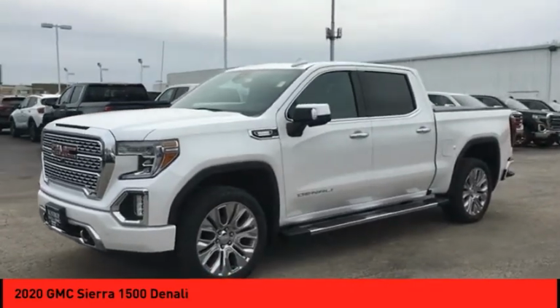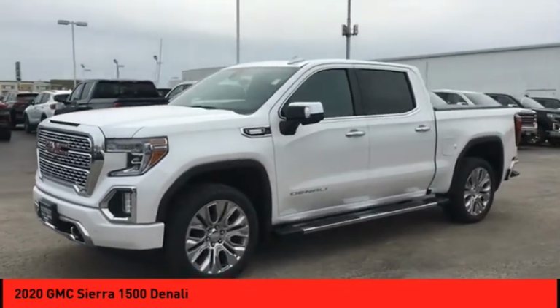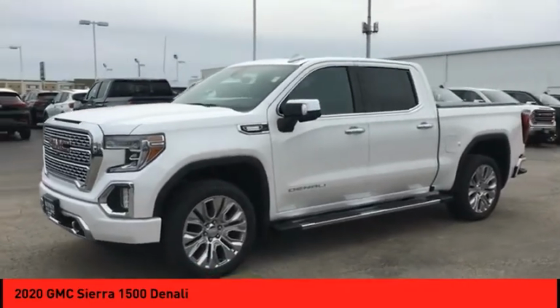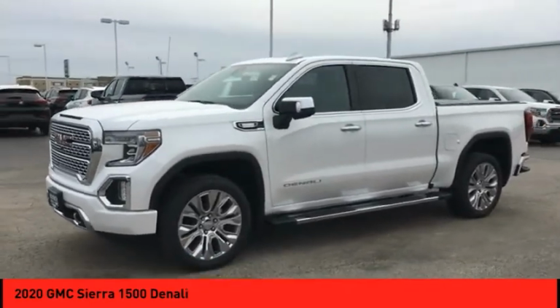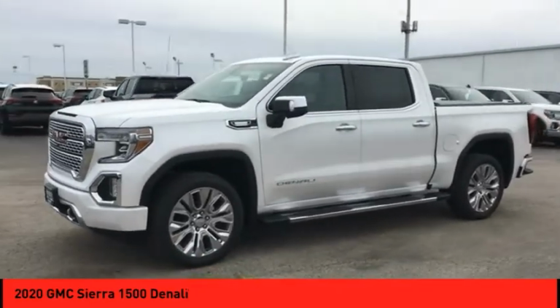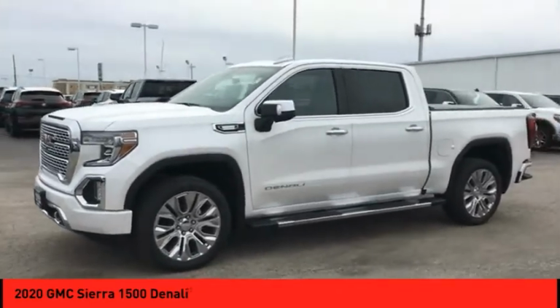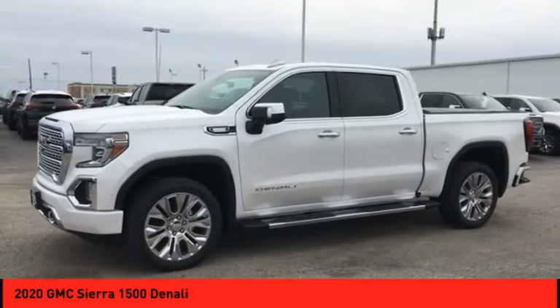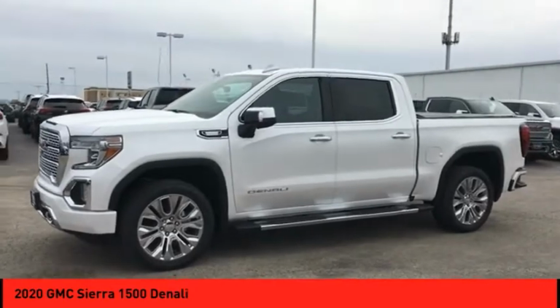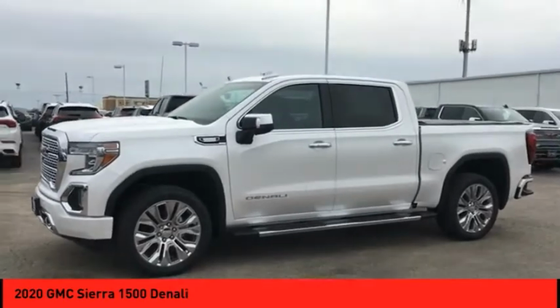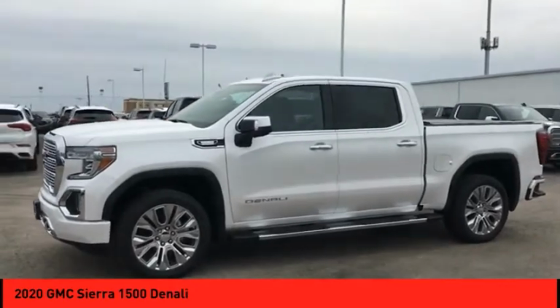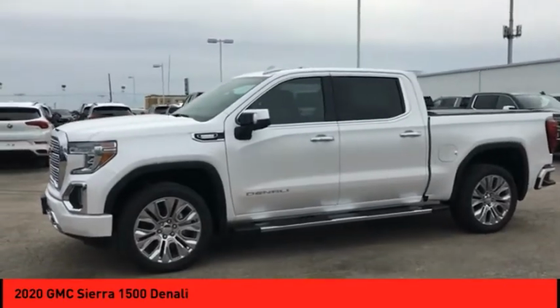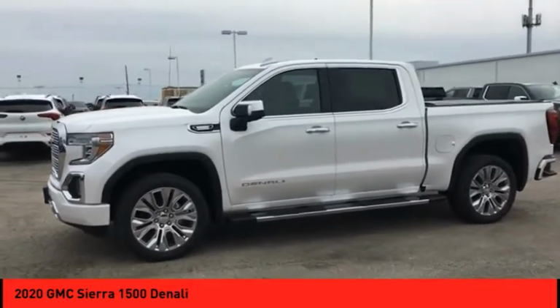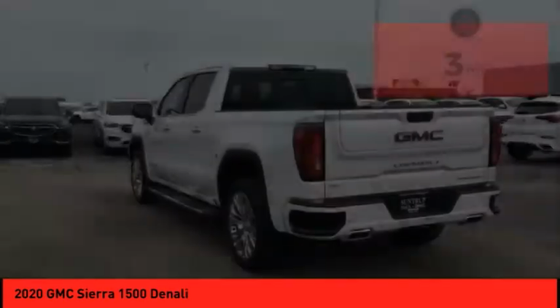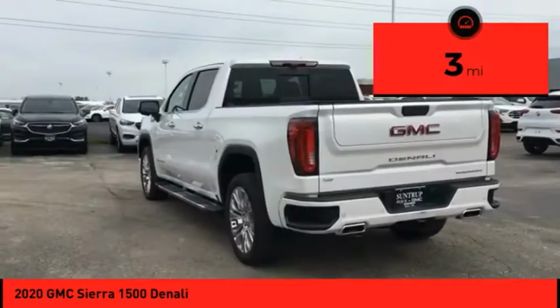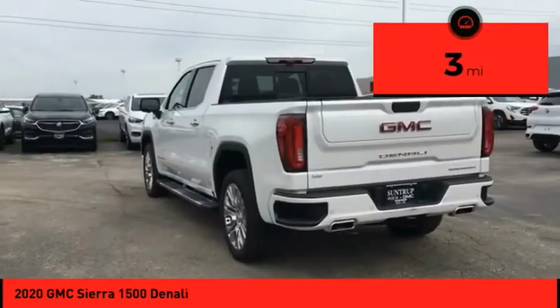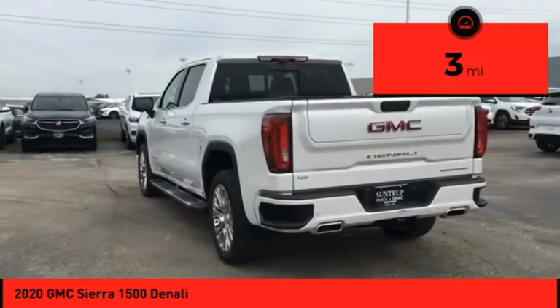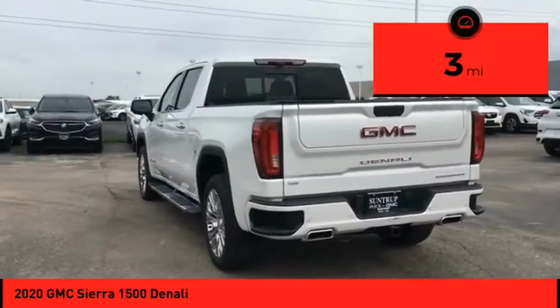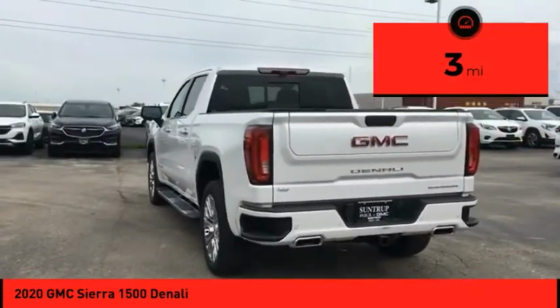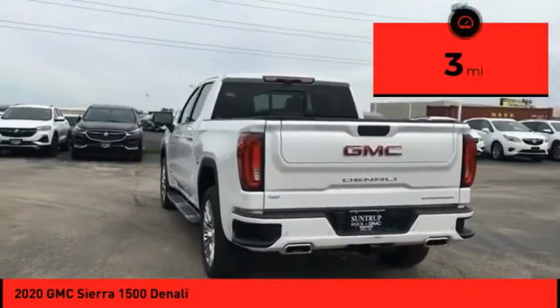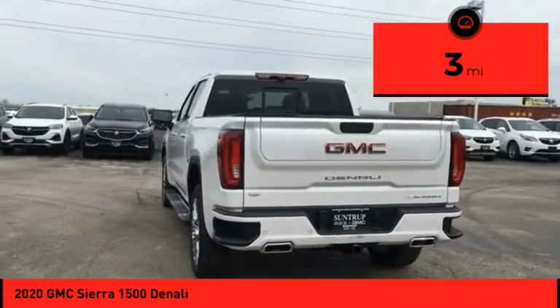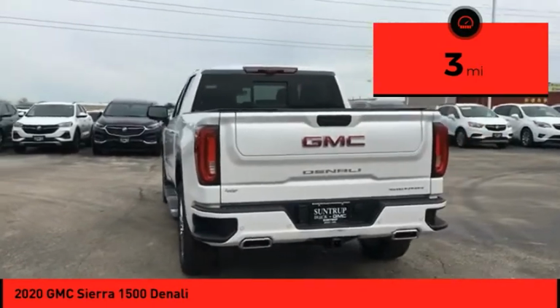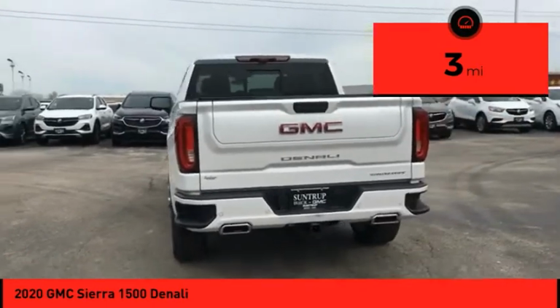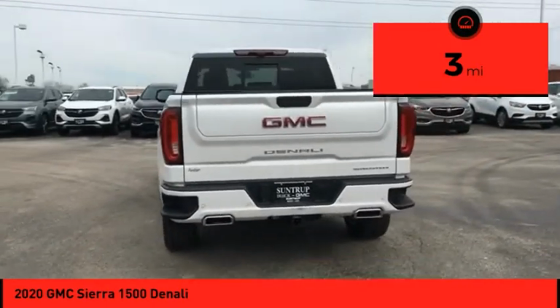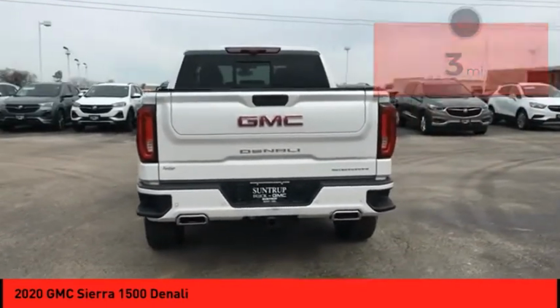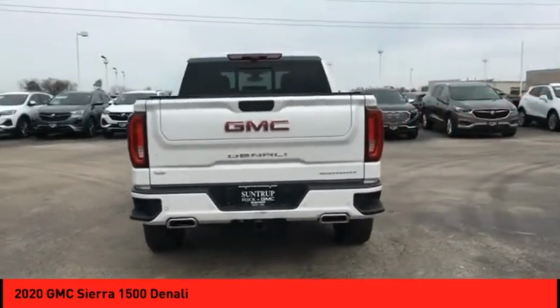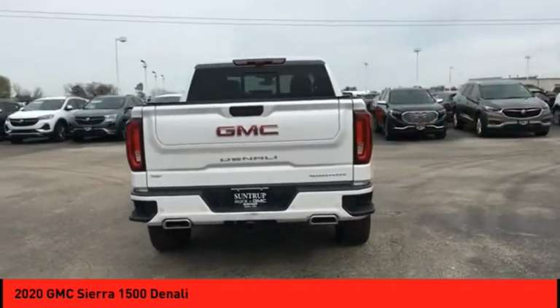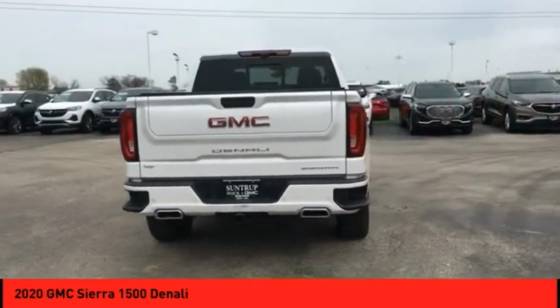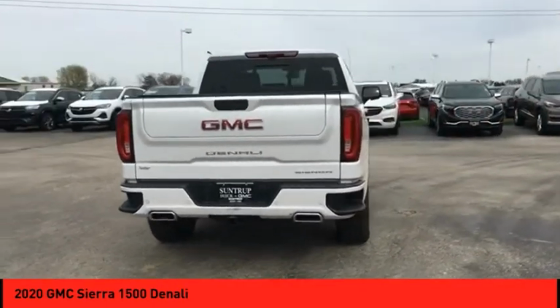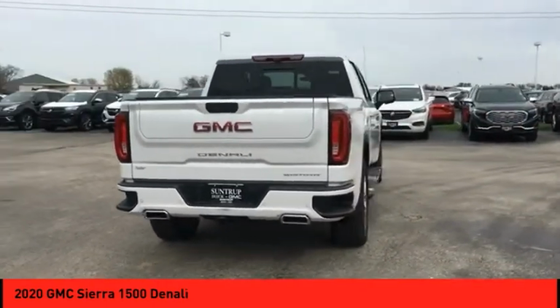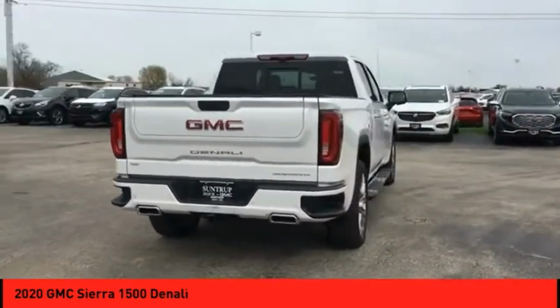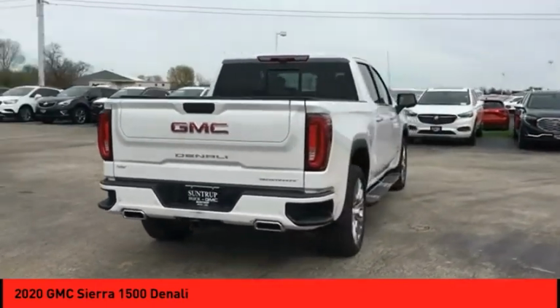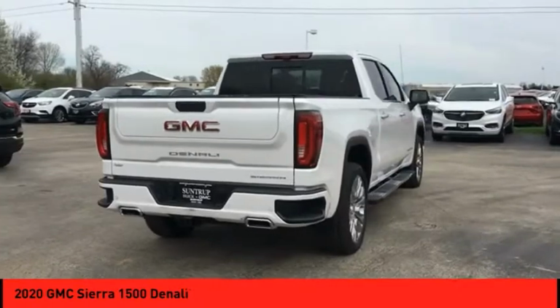Power and advanced technology can both be found in this fantastic truck. This vehicle has less than 100 miles. Take this vehicle for a spin and see why so many shoppers are now proud owners.